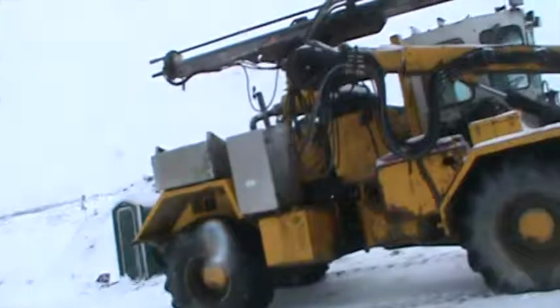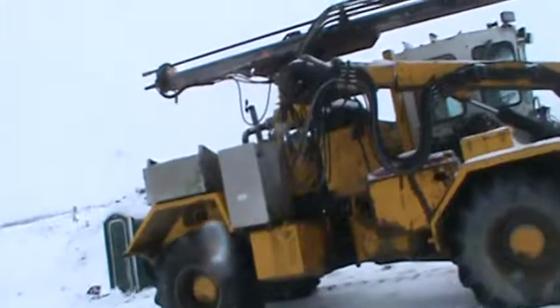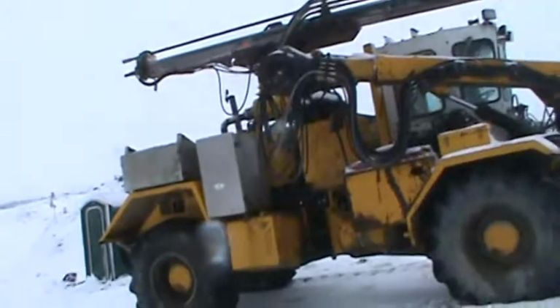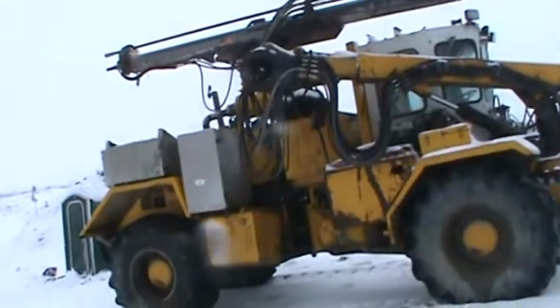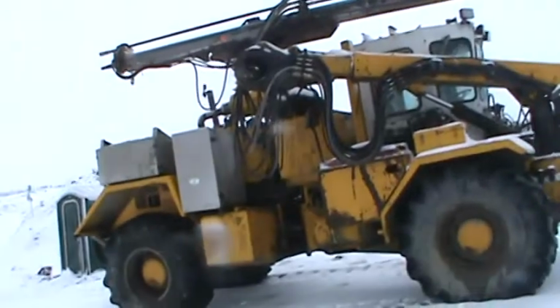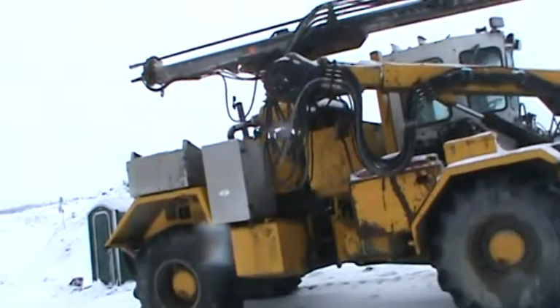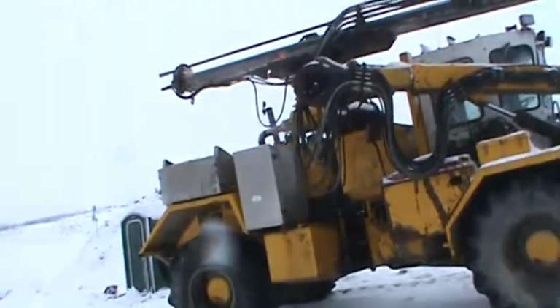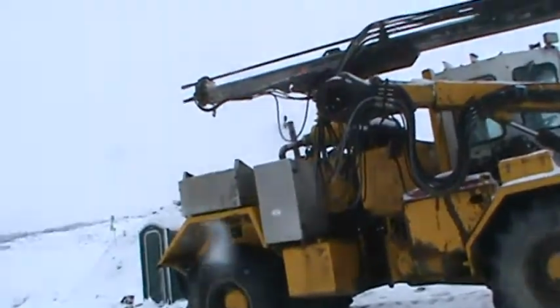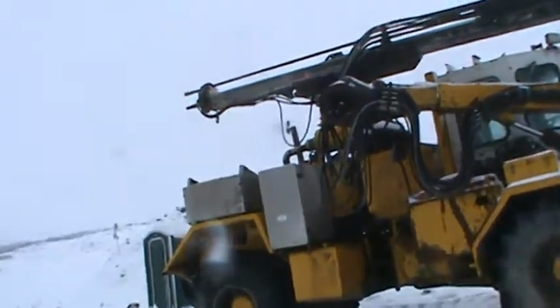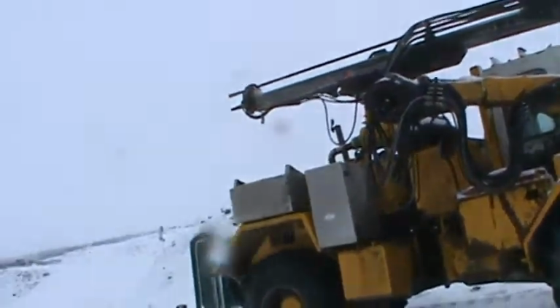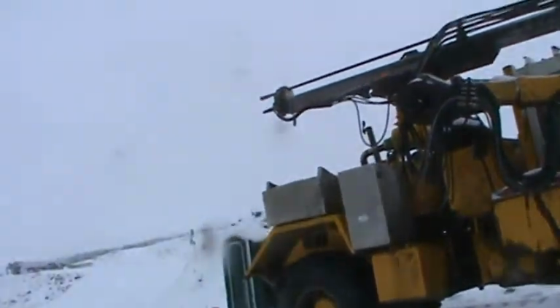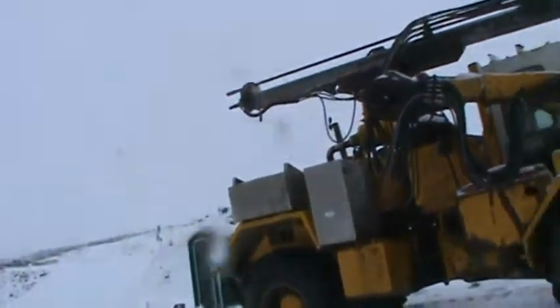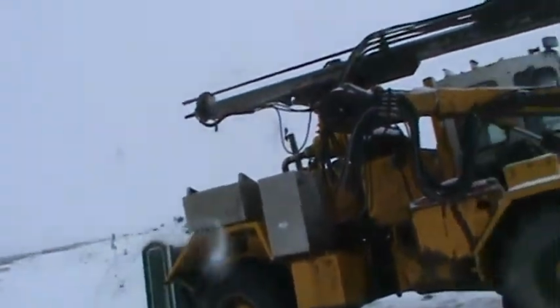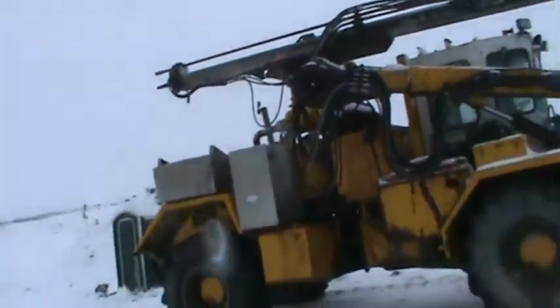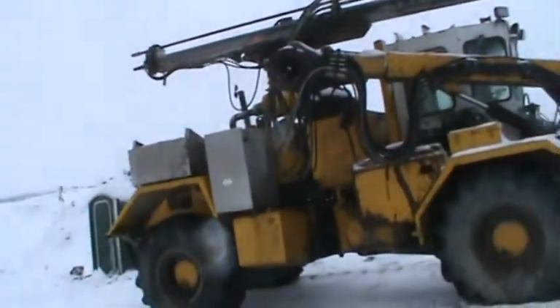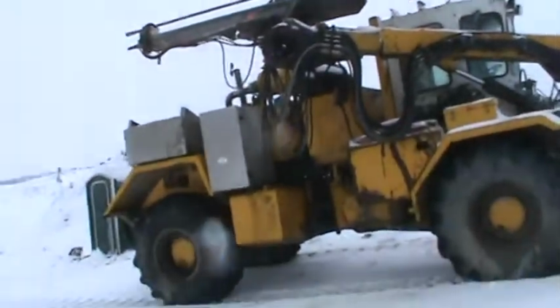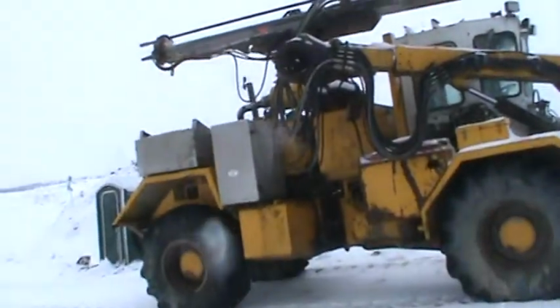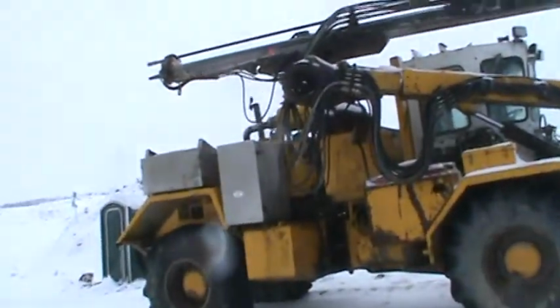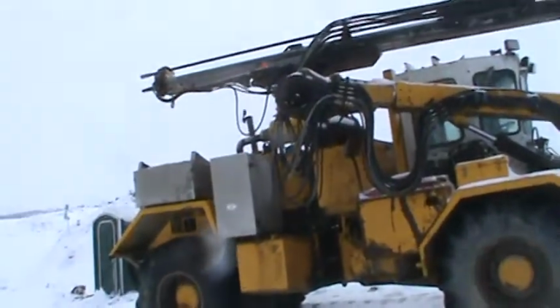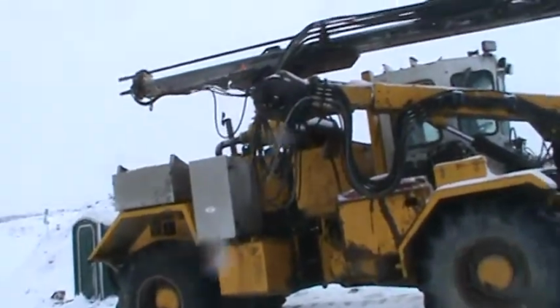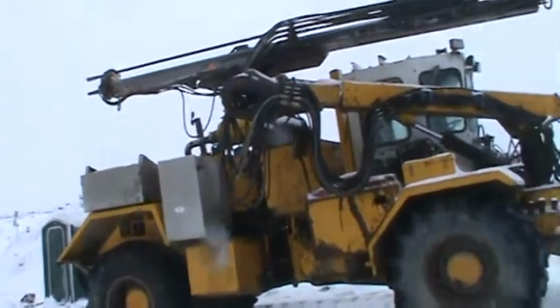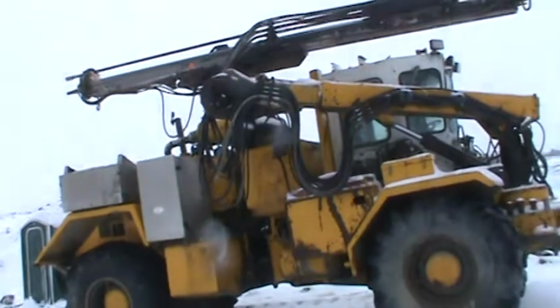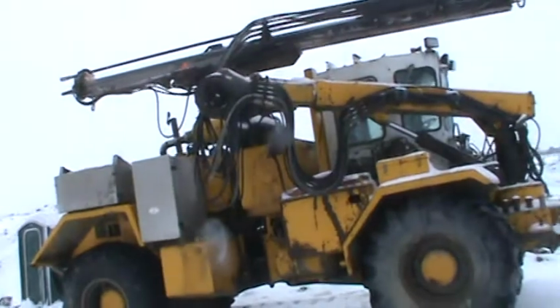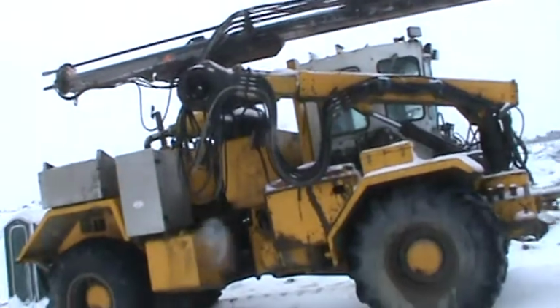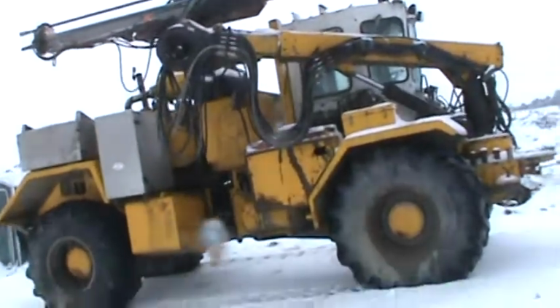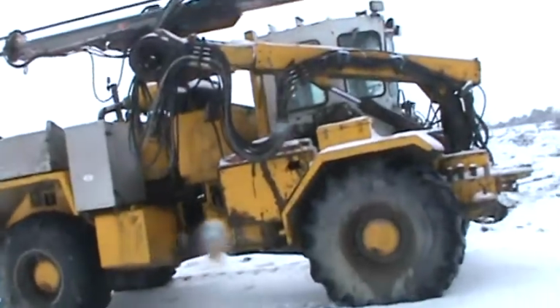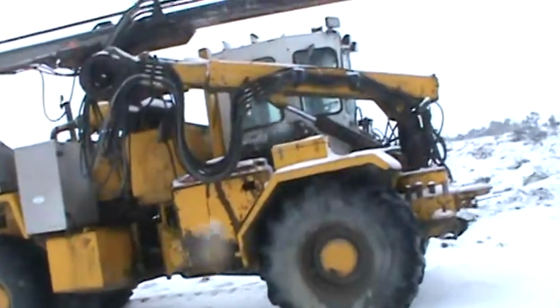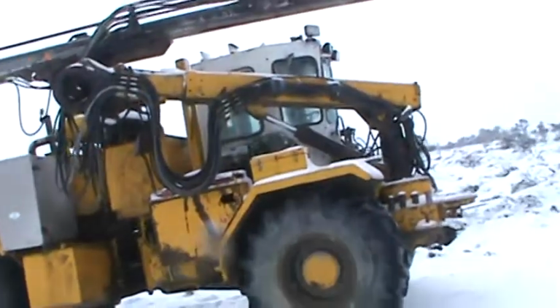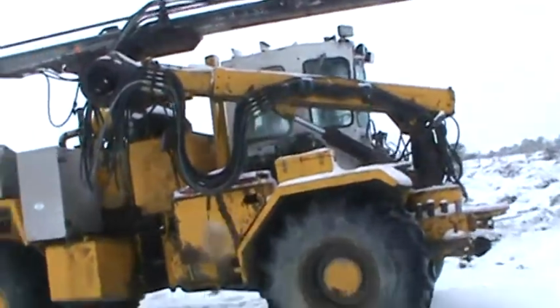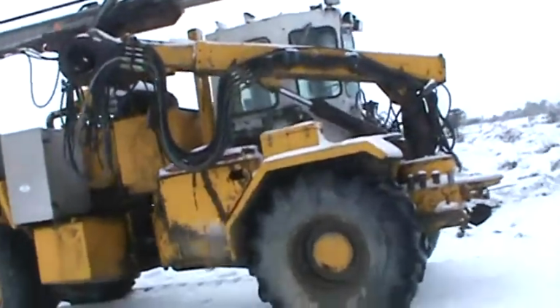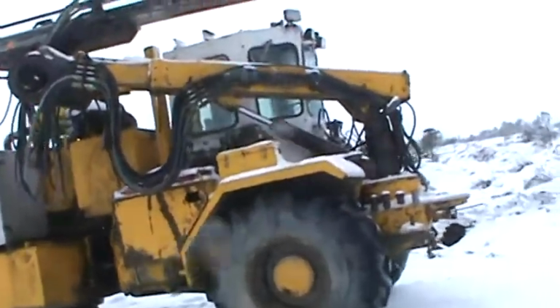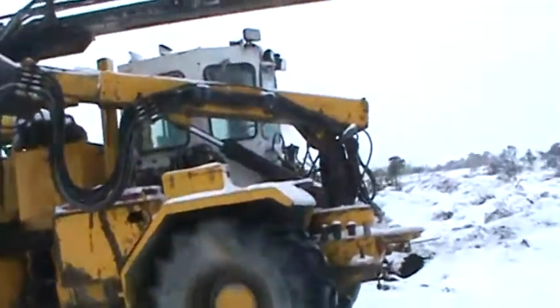March 19th, it snowed last night. Still no excuse to get a good video though. Got a Rock Jam hydraulic rubber tire drill here.